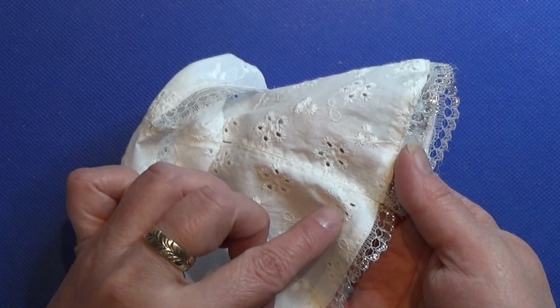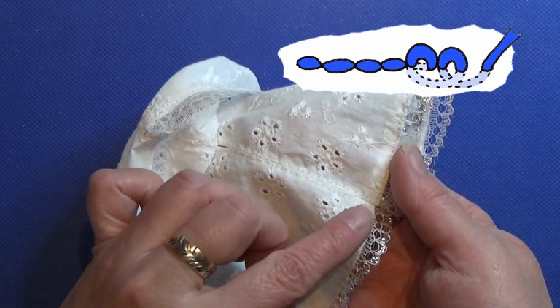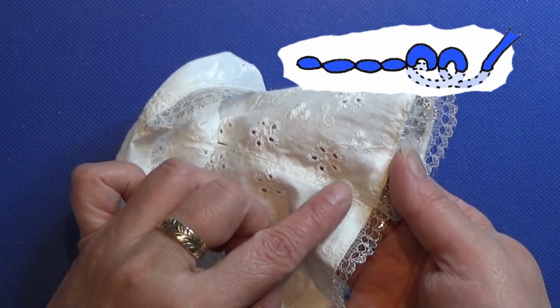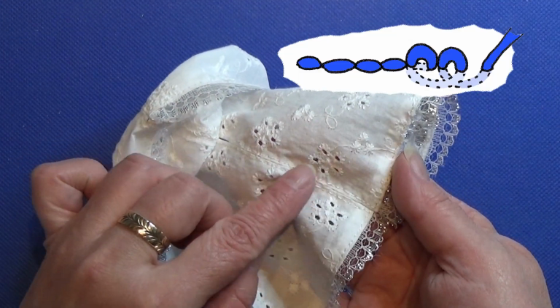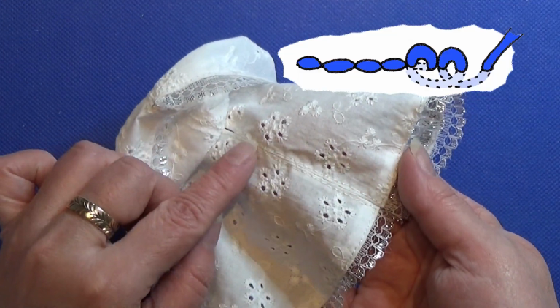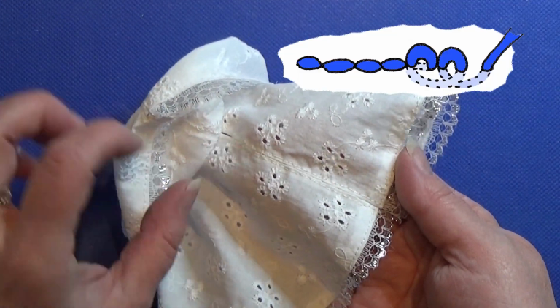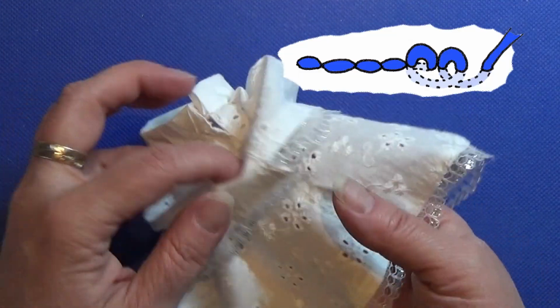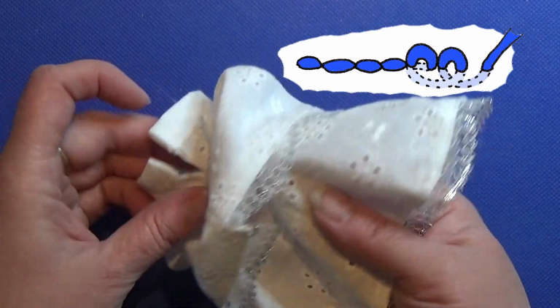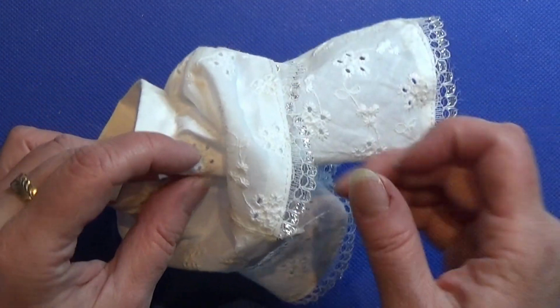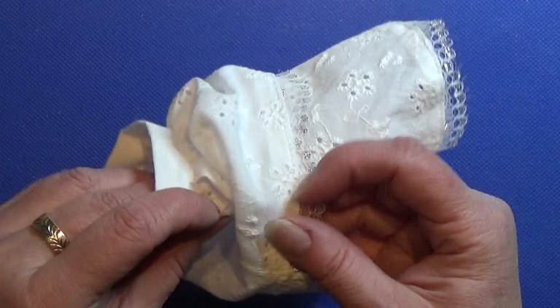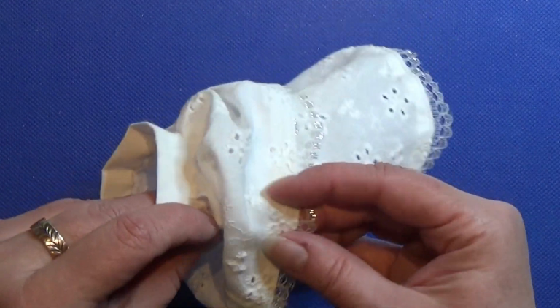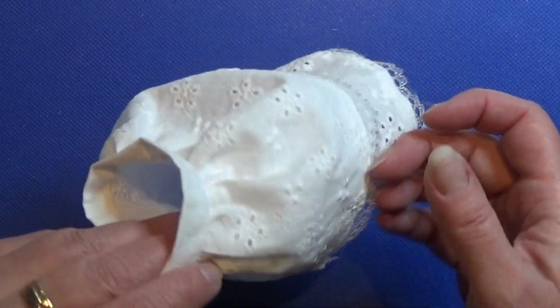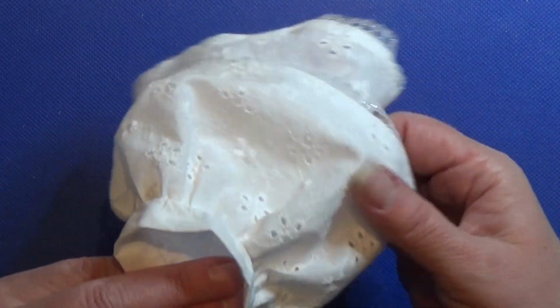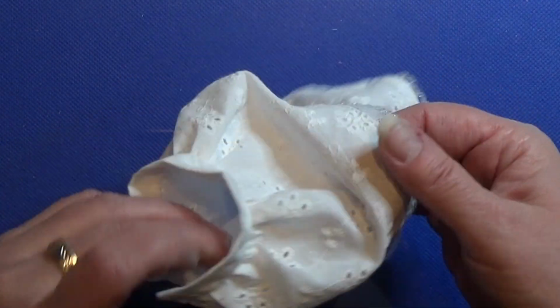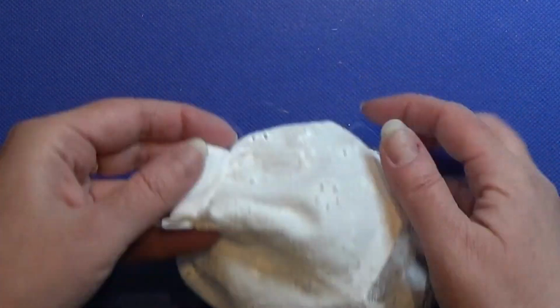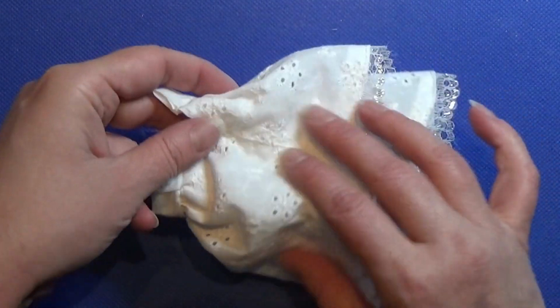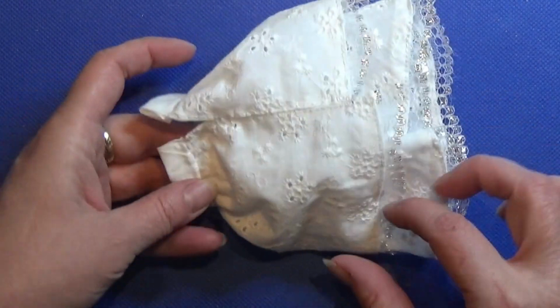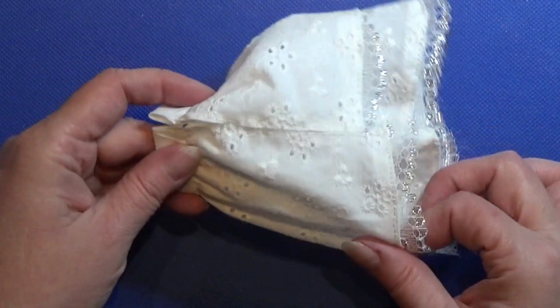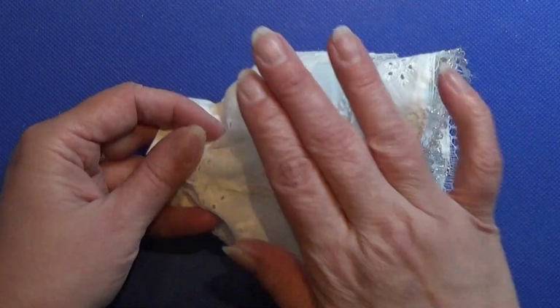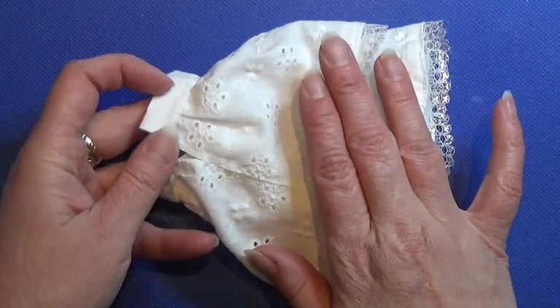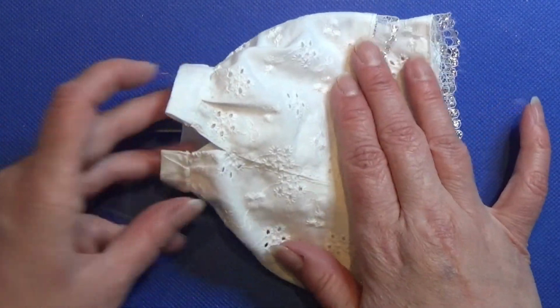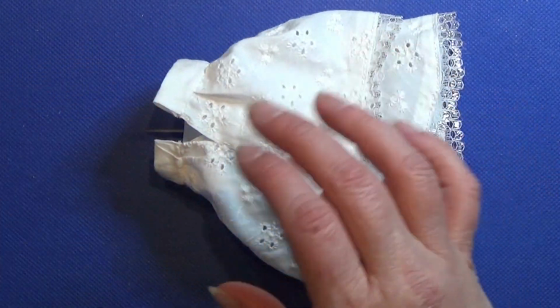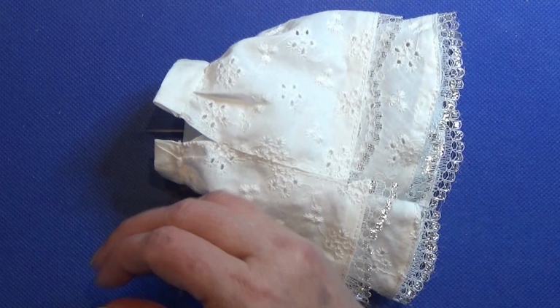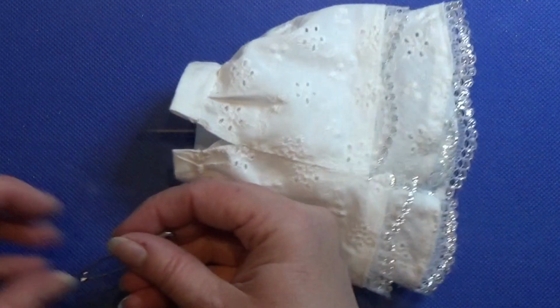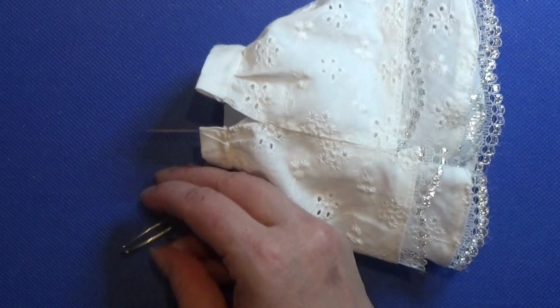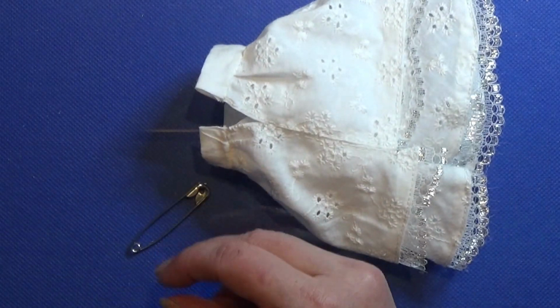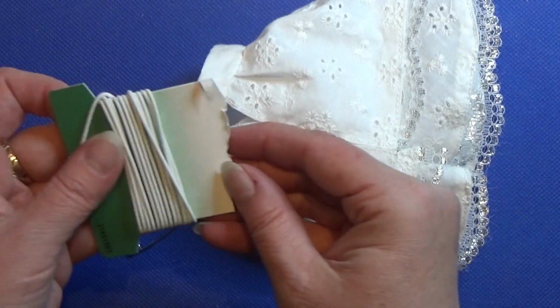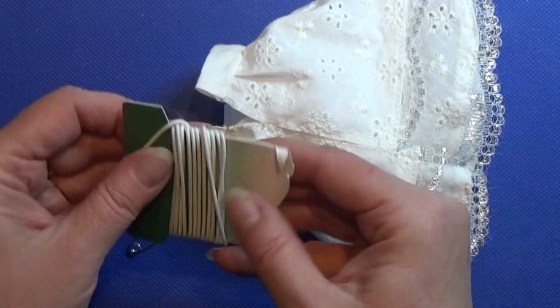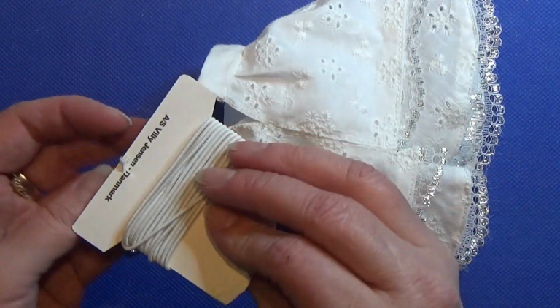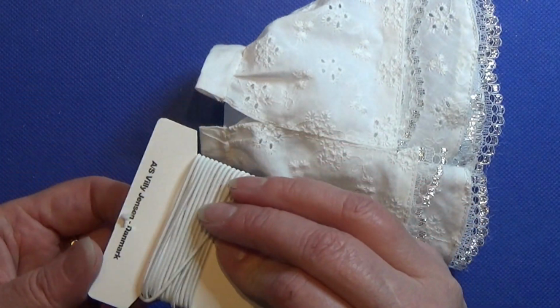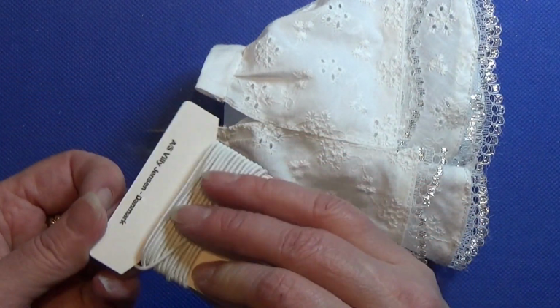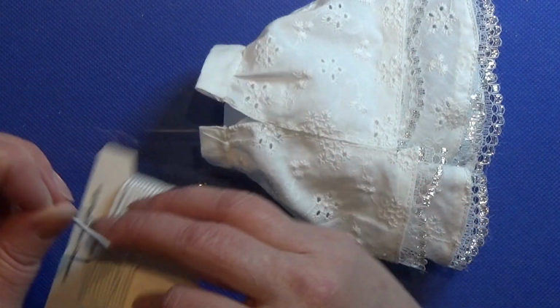I also made a backstitch seam all the way down on both sides of the first stitch, as I showed here, and I'm doing that on both layers. So now we finish up with this little dress.